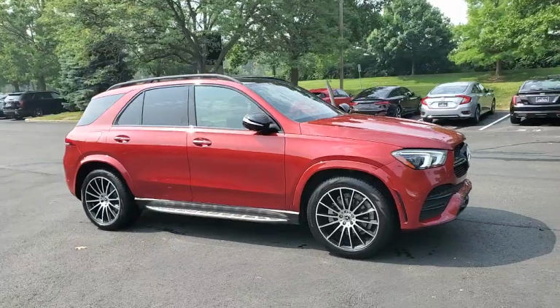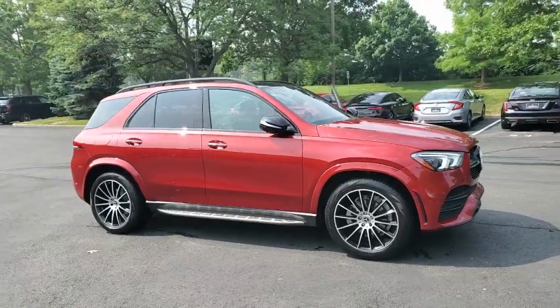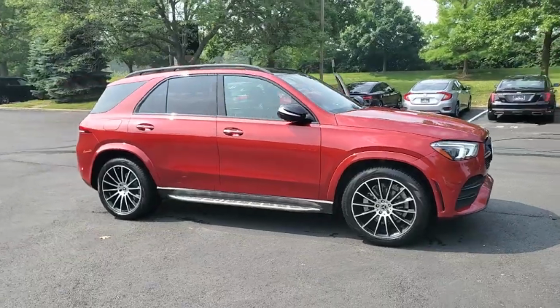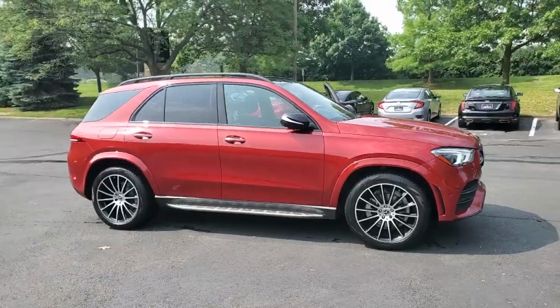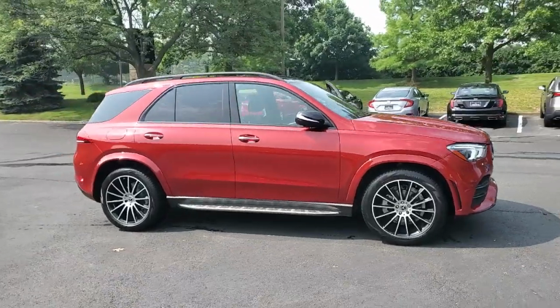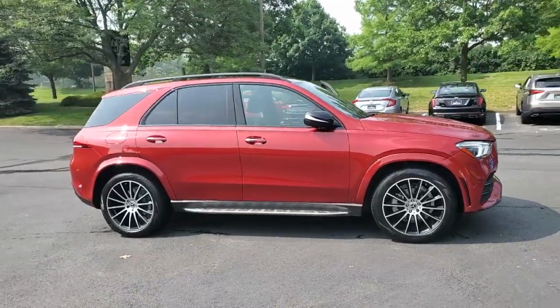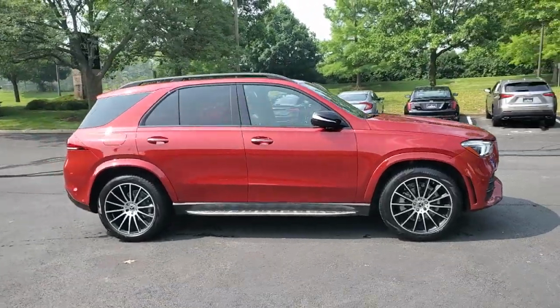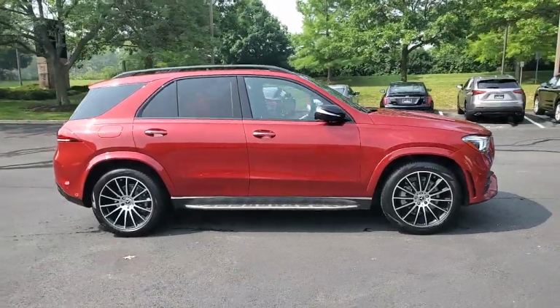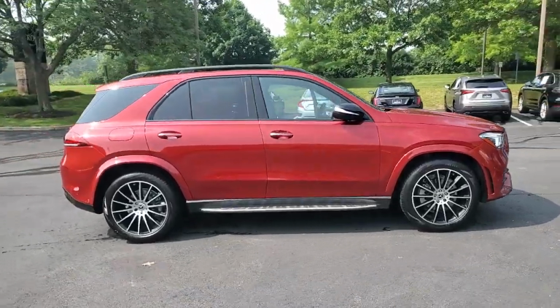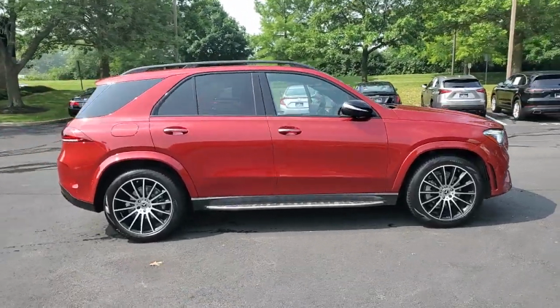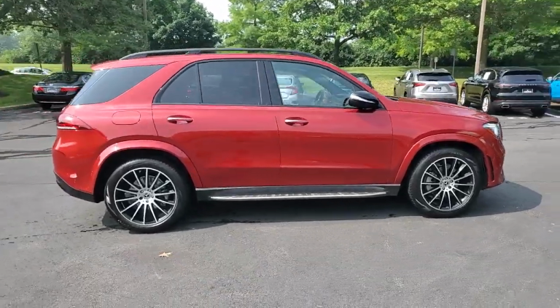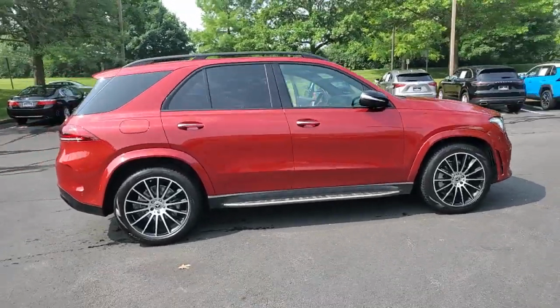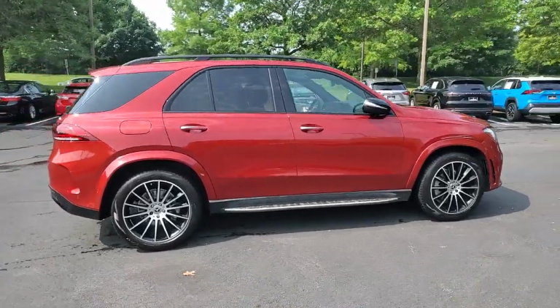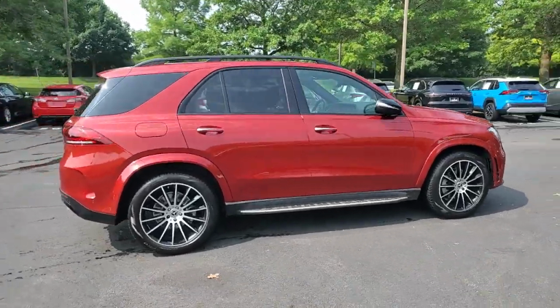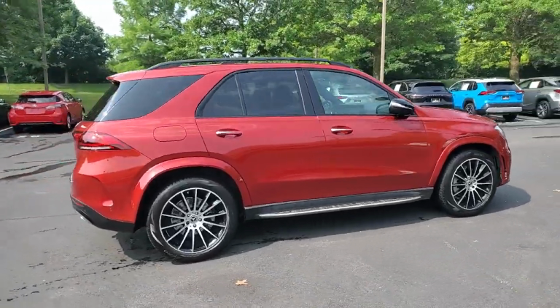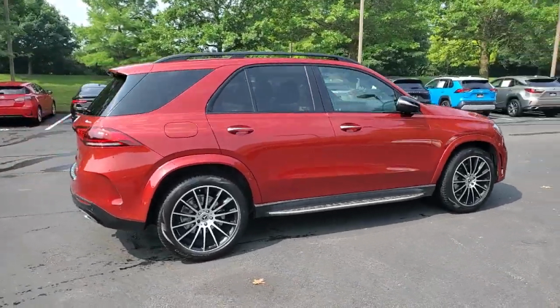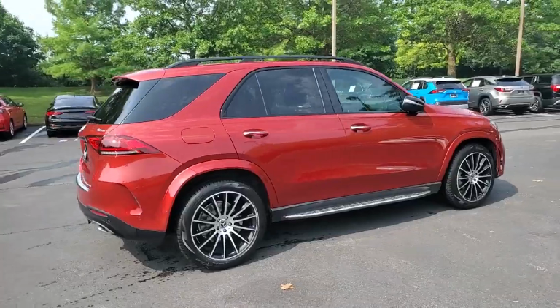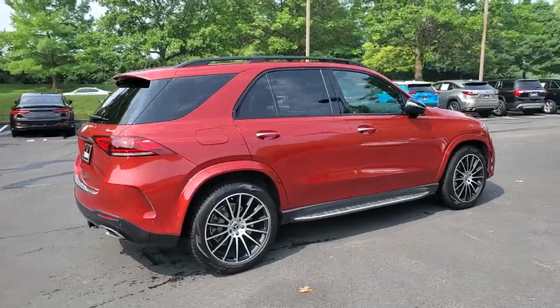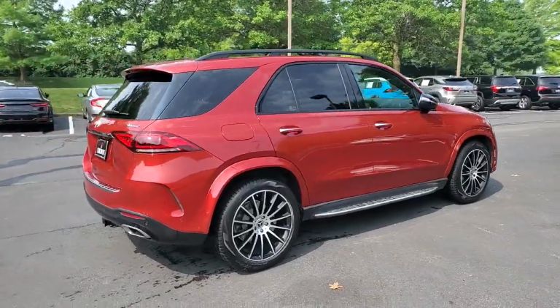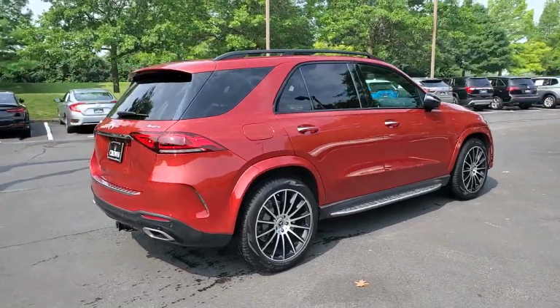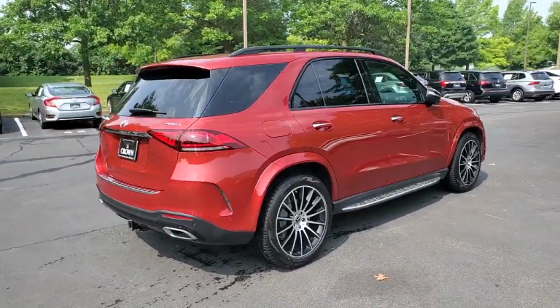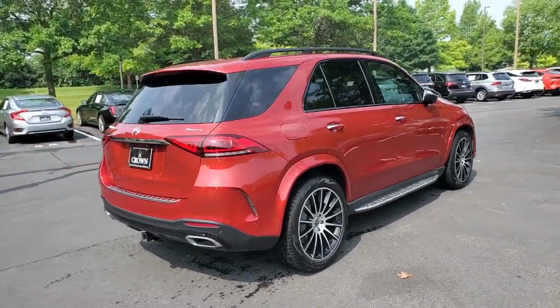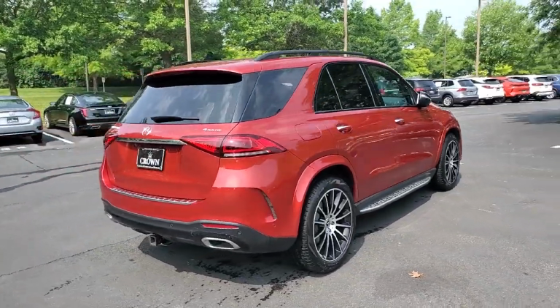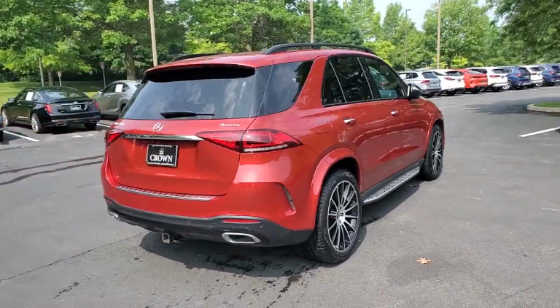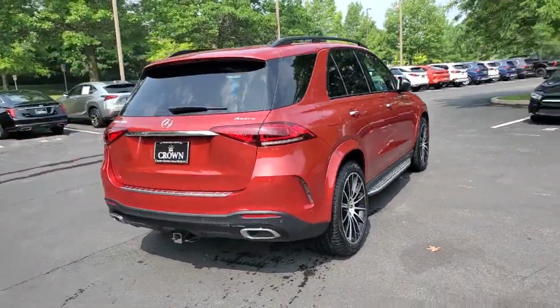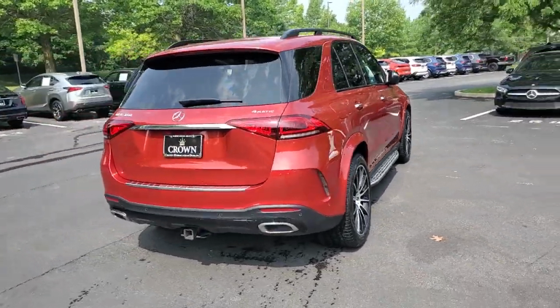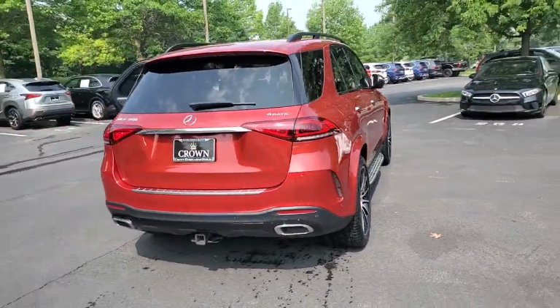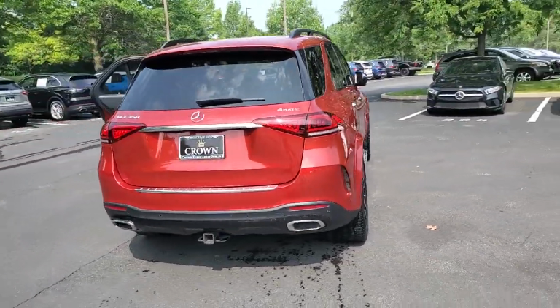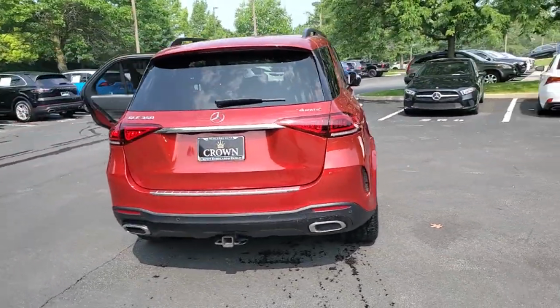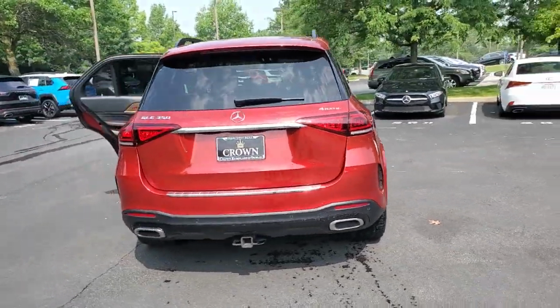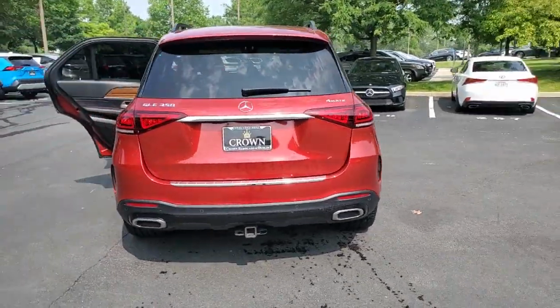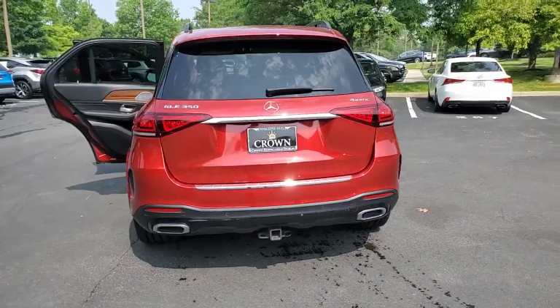Your next car could be the 2021 Mercedes-Benz GLE. With less than 50,000 miles on the odometer, this vehicle stands out from the rest.